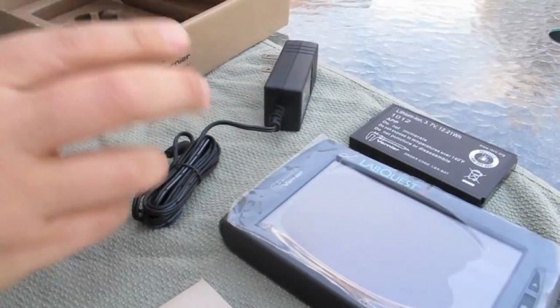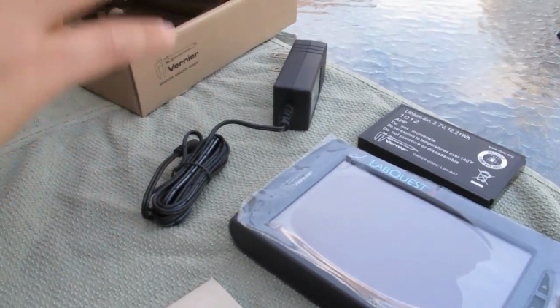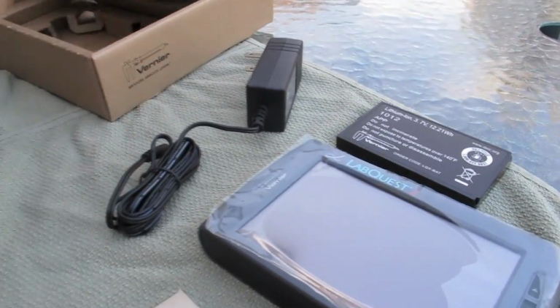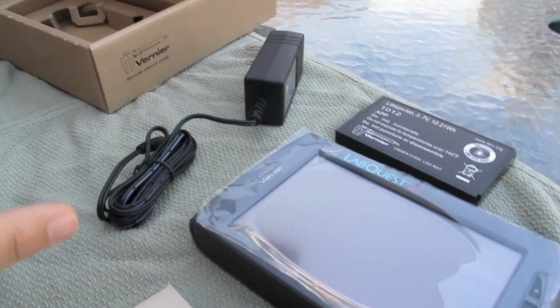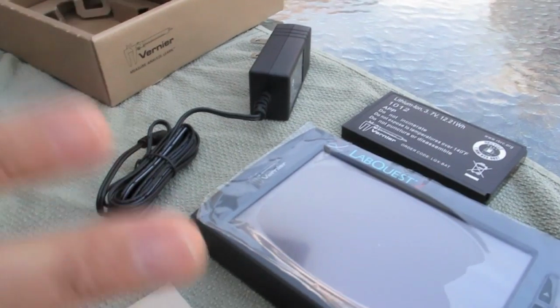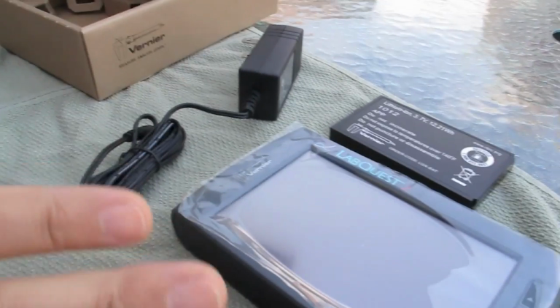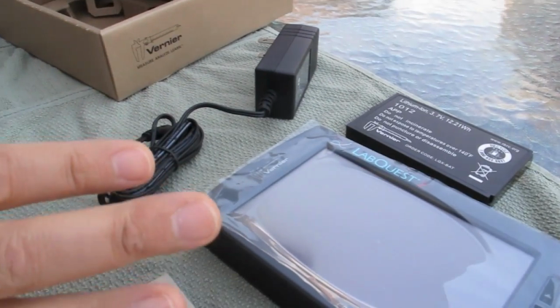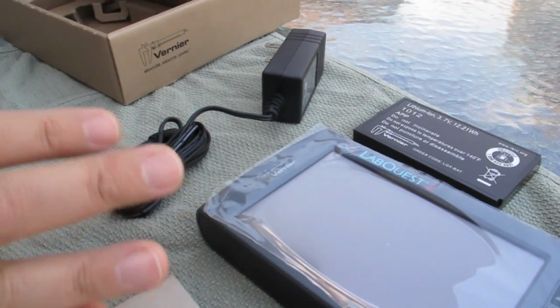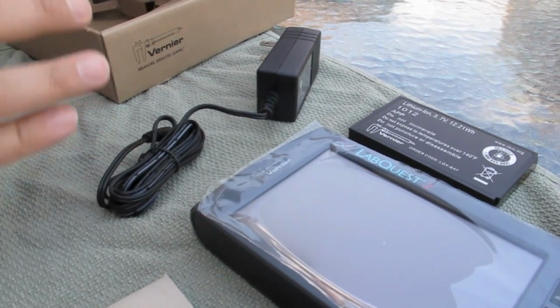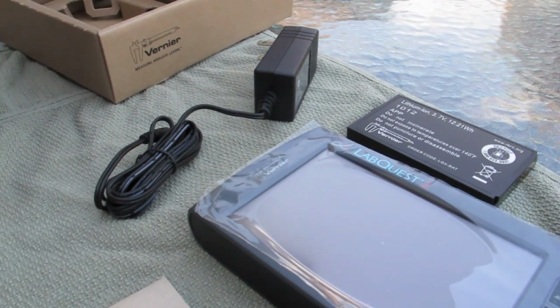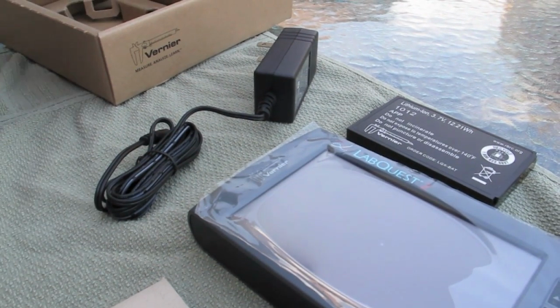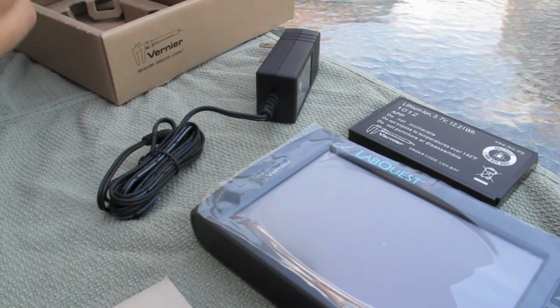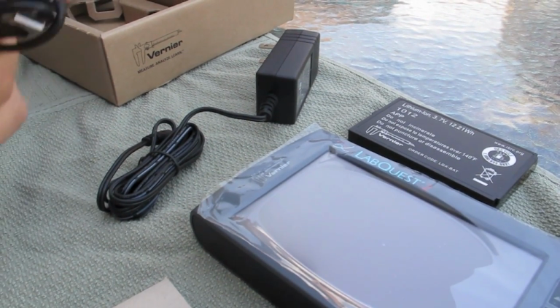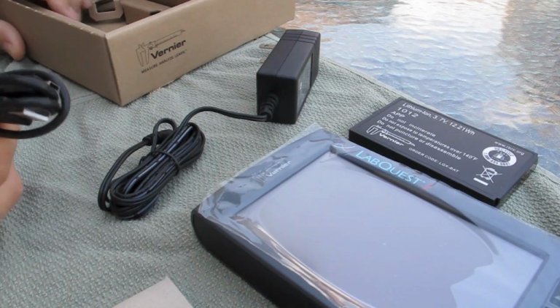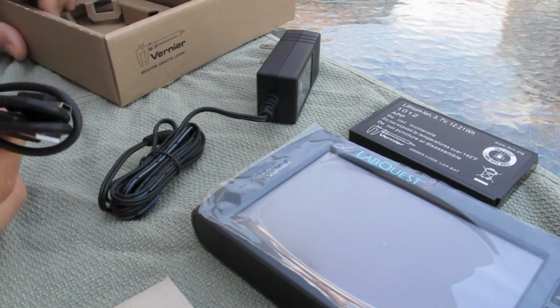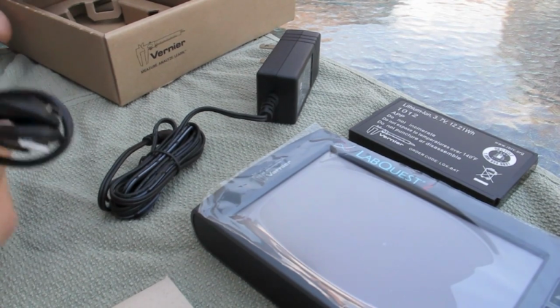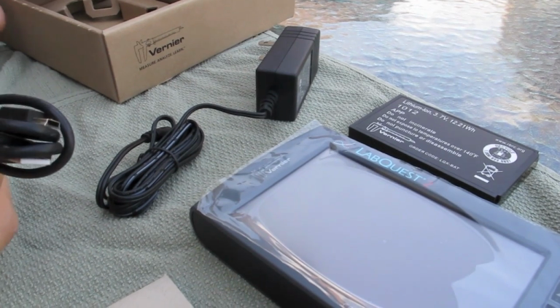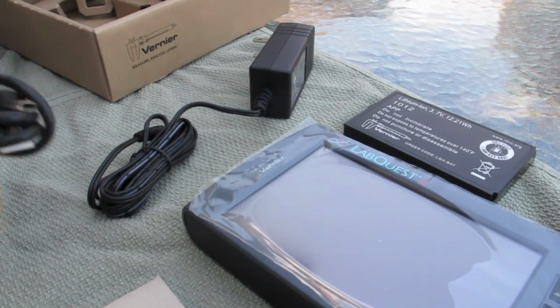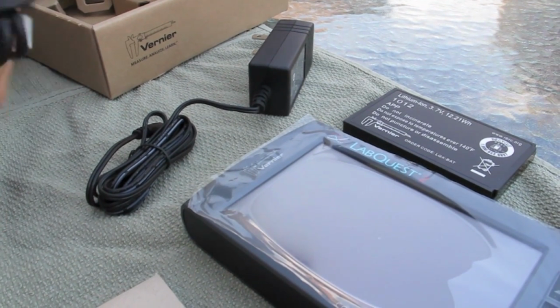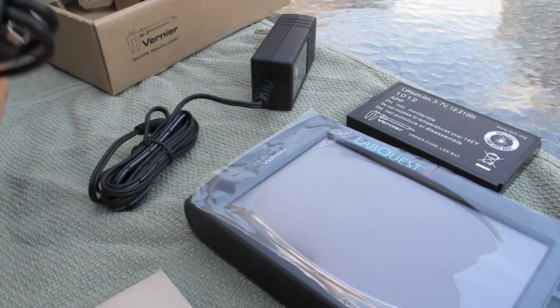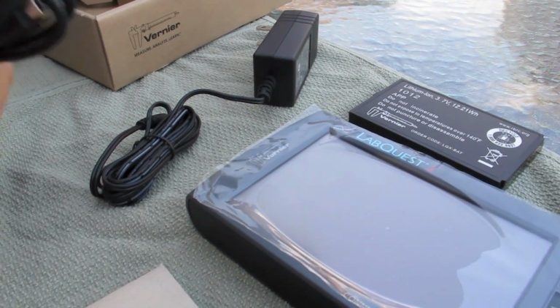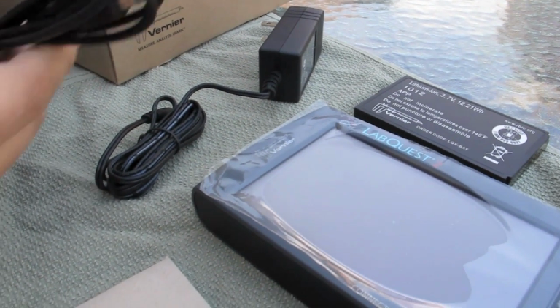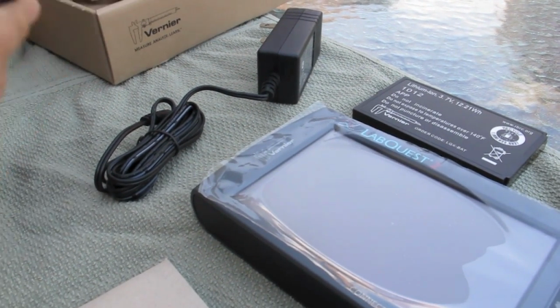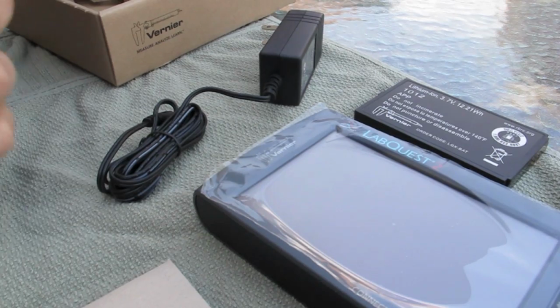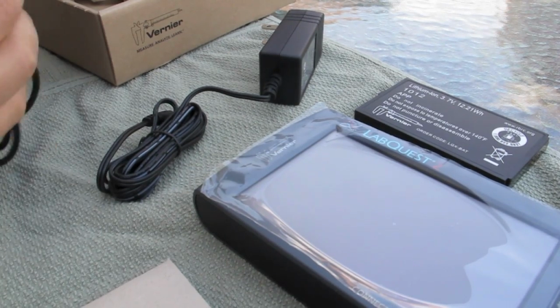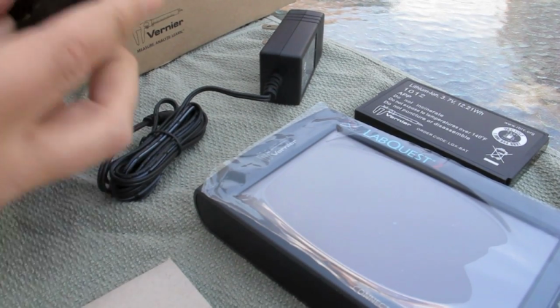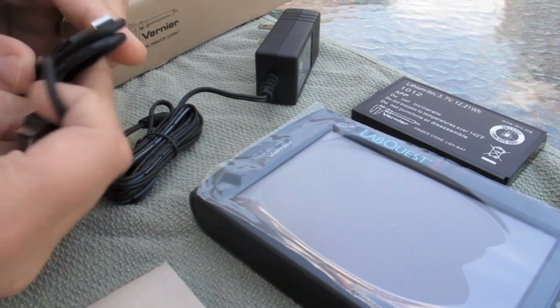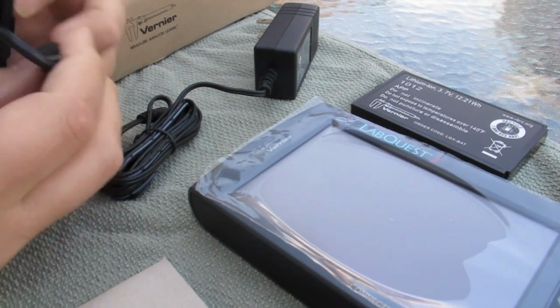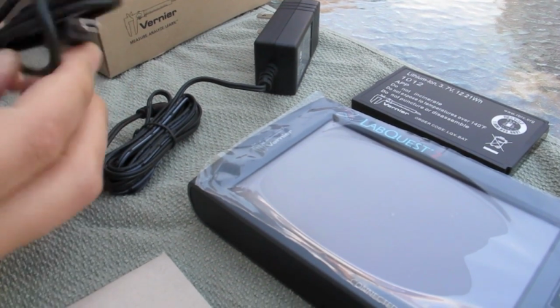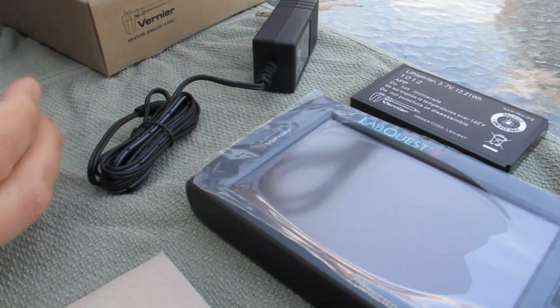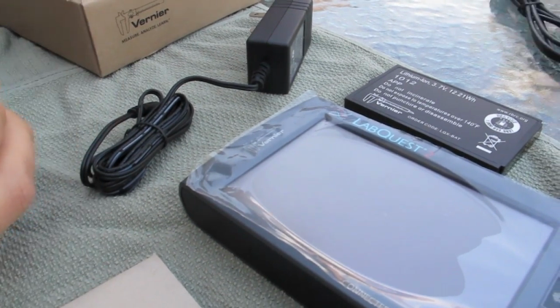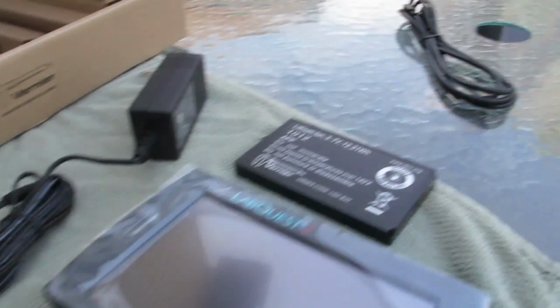And then we got our power charger. Will it just run with power if the battery's dead, like Logger Pro? Yeah, I imagine it will. And we got ourselves a standard USB cable — got tons of those.